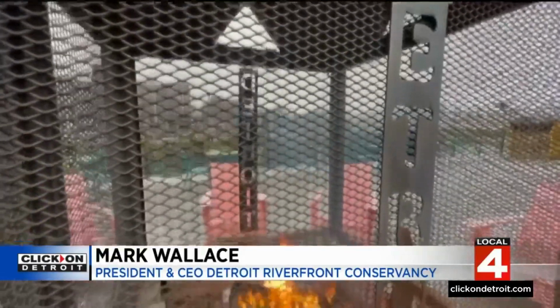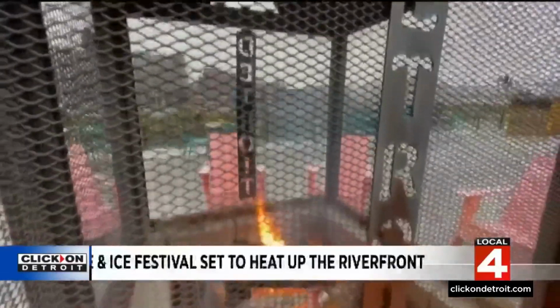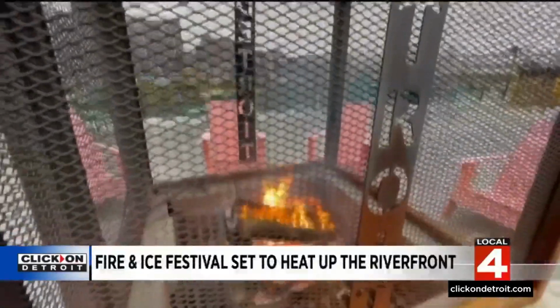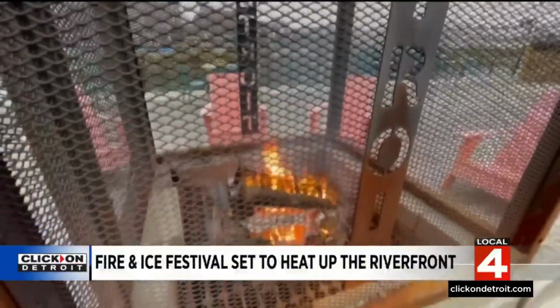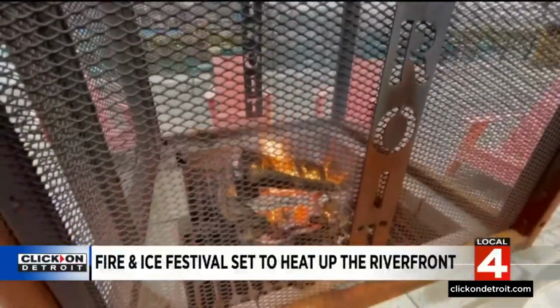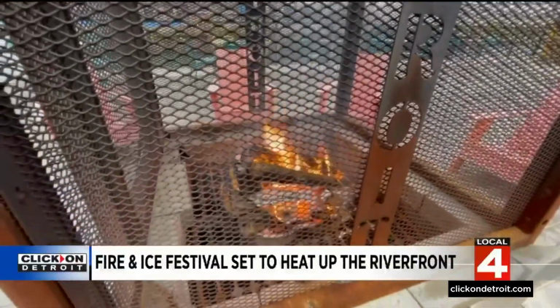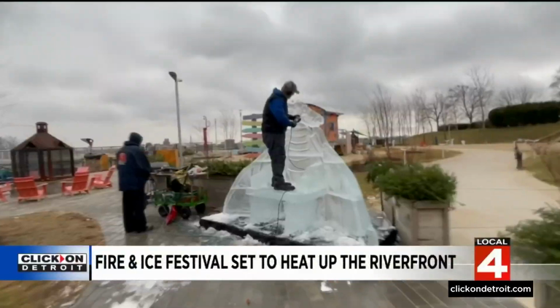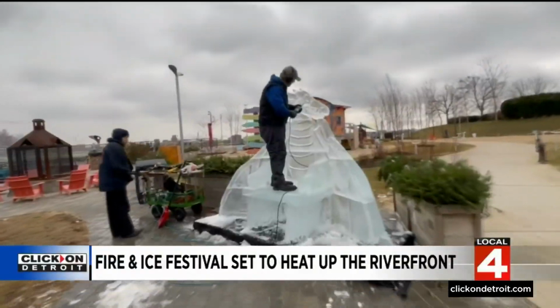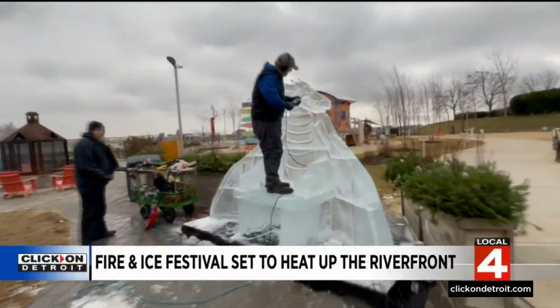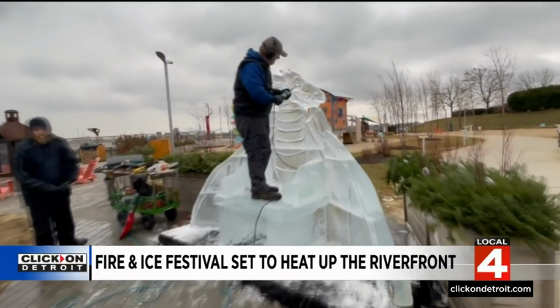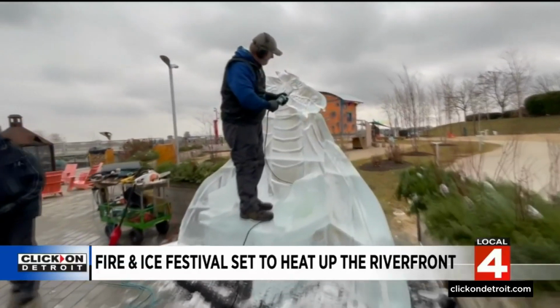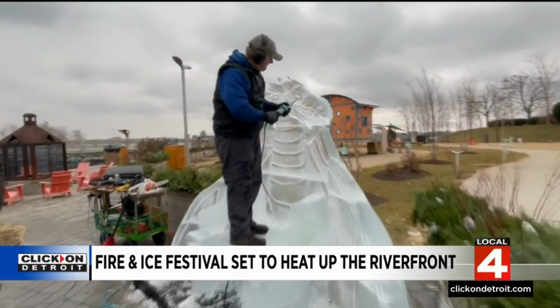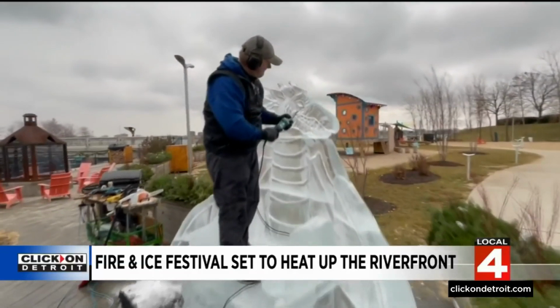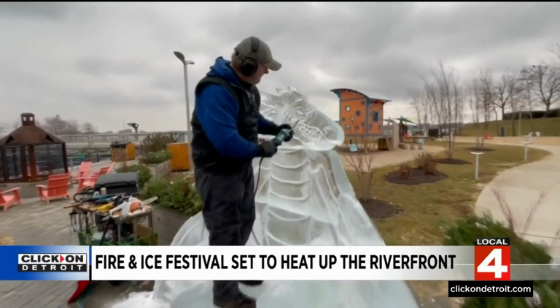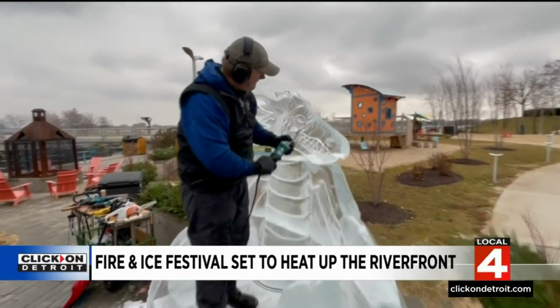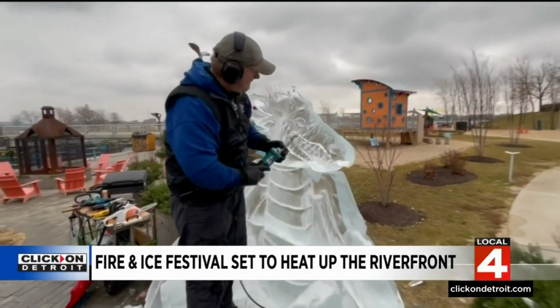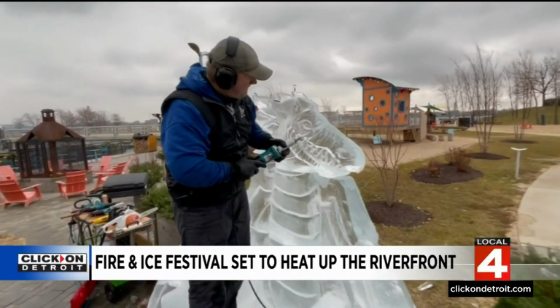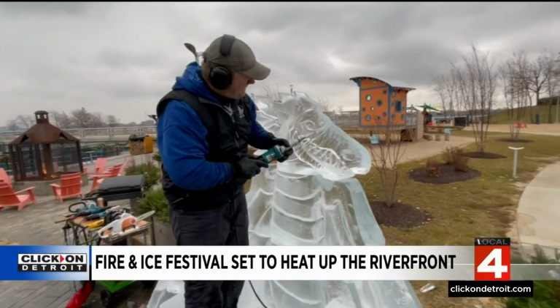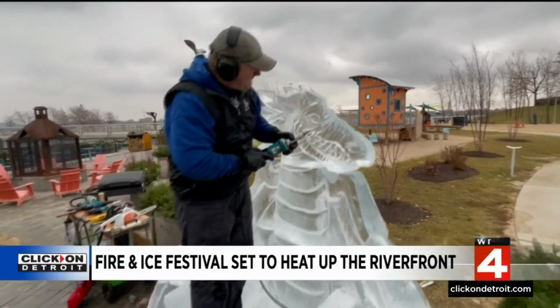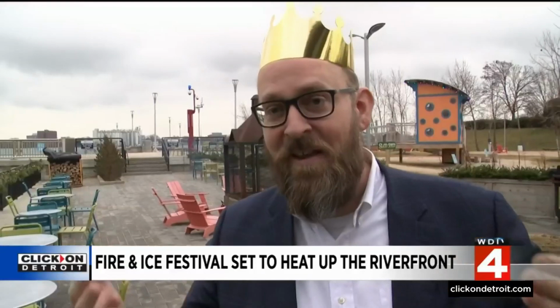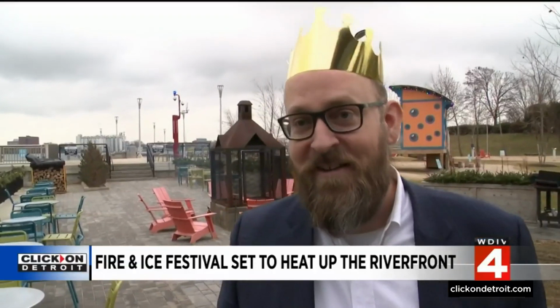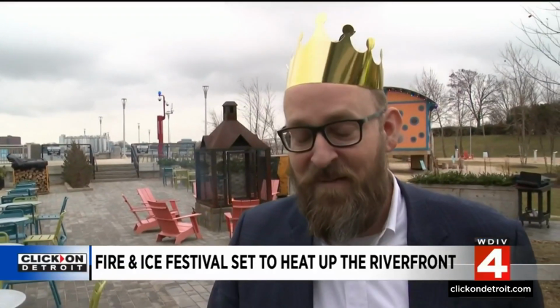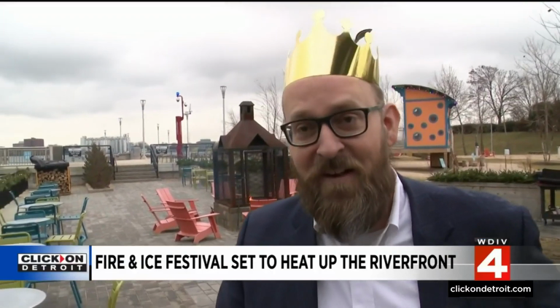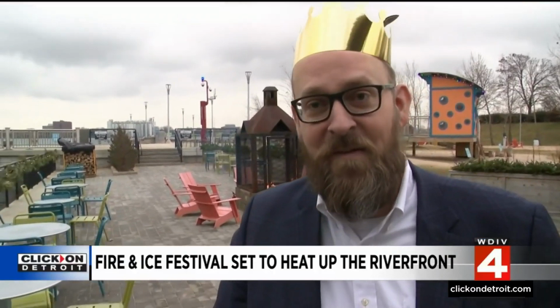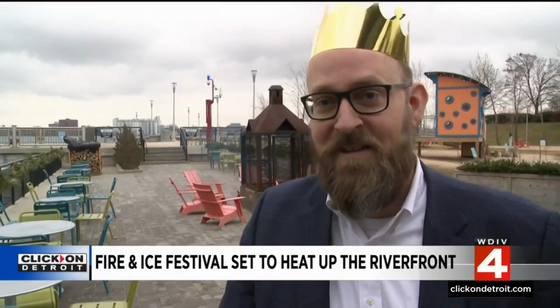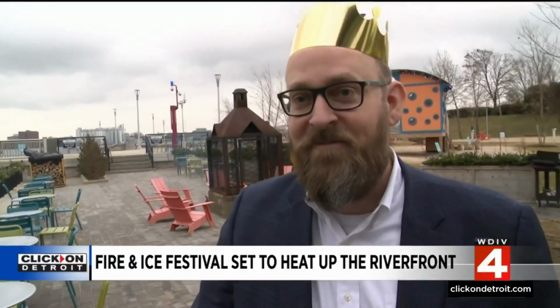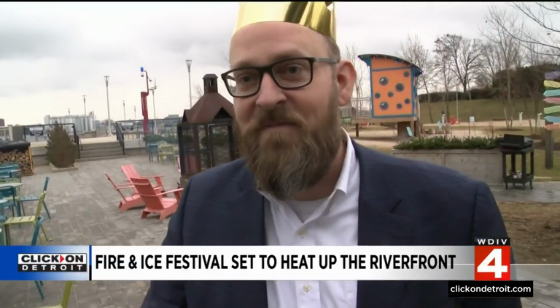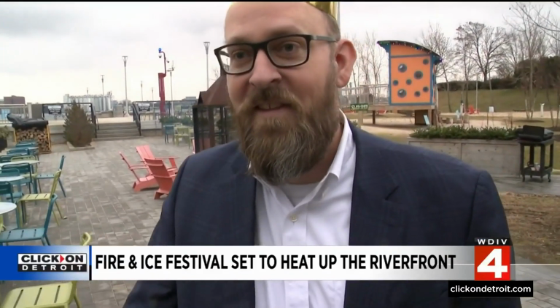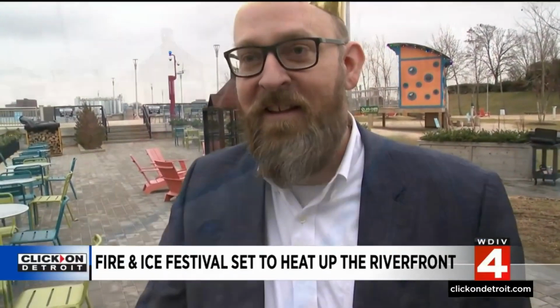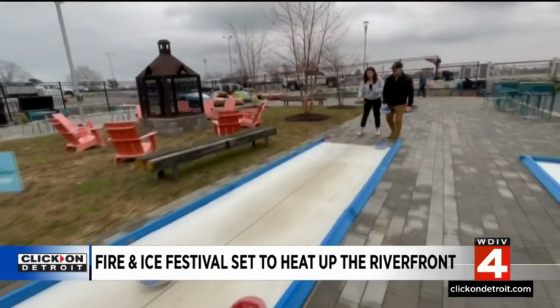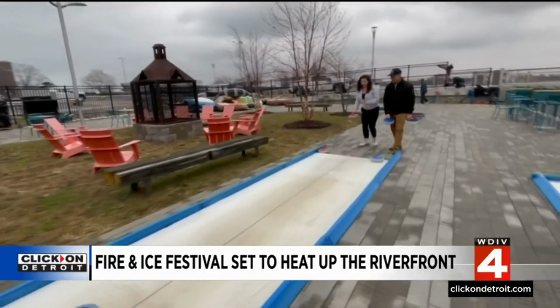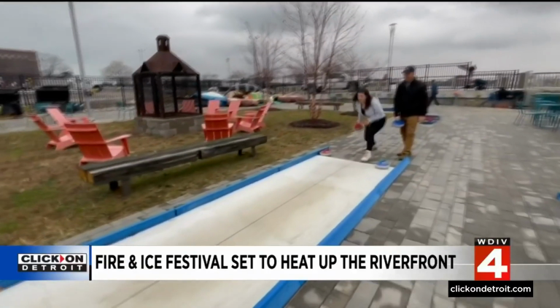As you can see from the fire pits, as you can see from the ice sculptures, this place is going to be lit up. It is a slight renaissance theme, which is why I'm wearing the crown here today, but a lot of fun for families. Mark is known as the king of the riverfront, of course.